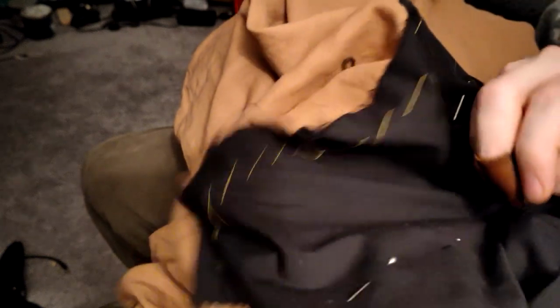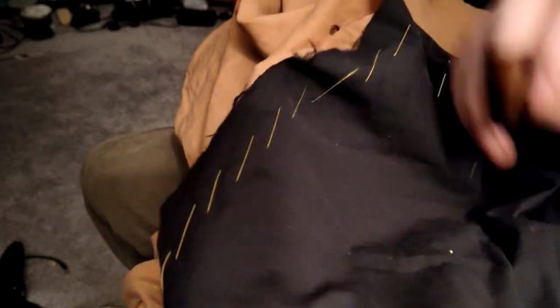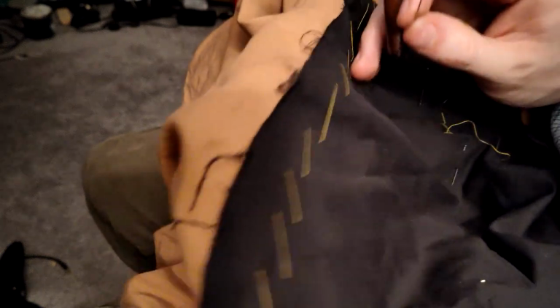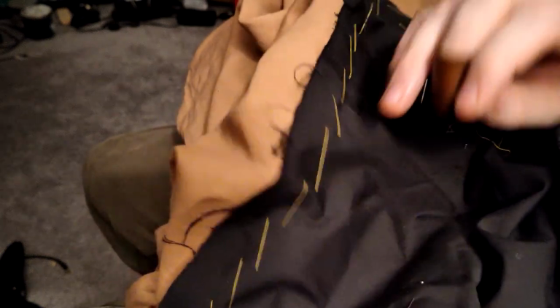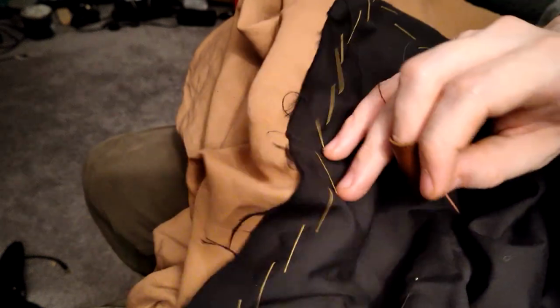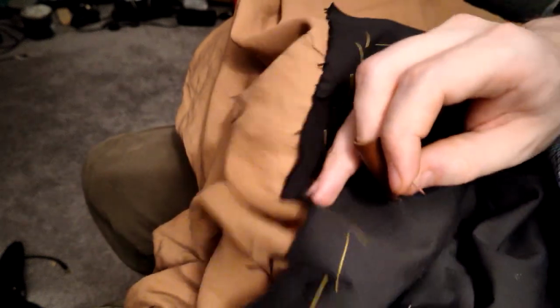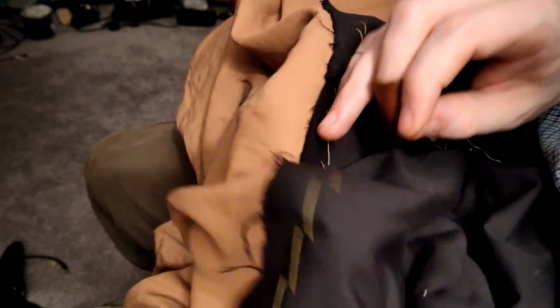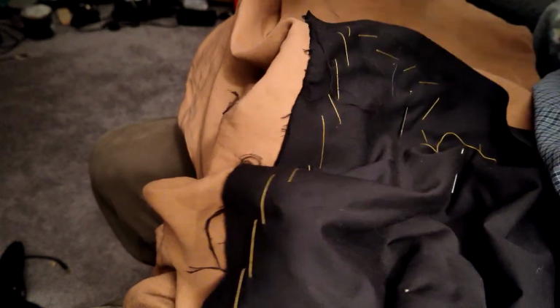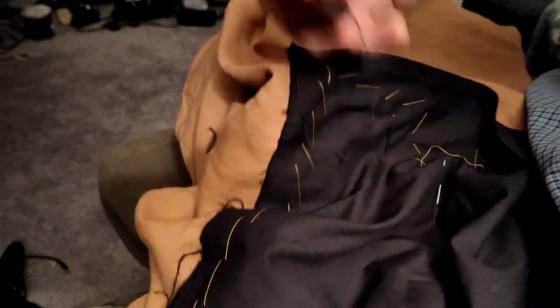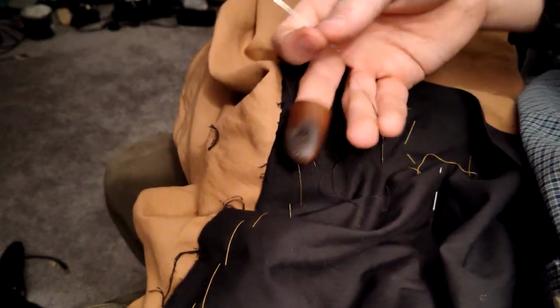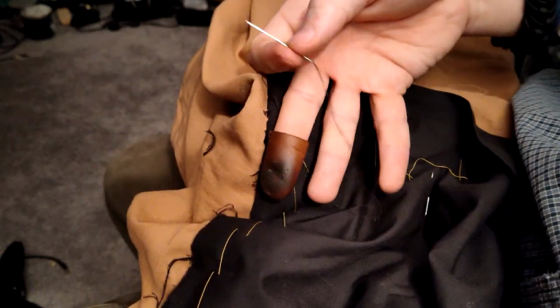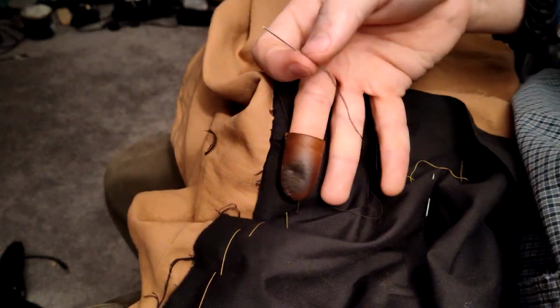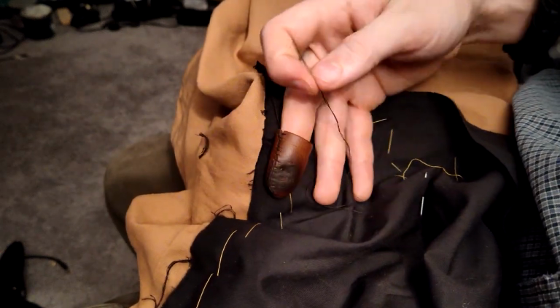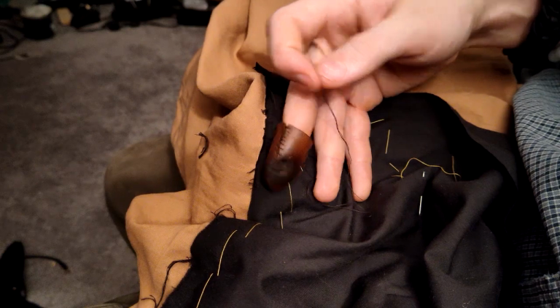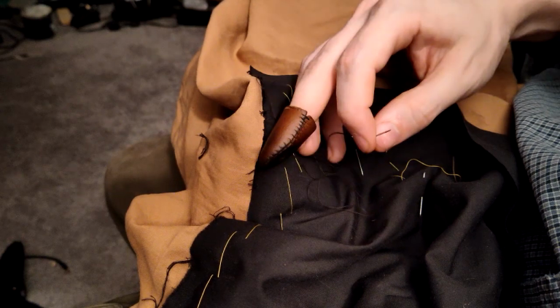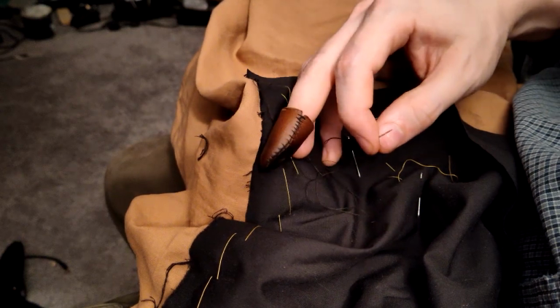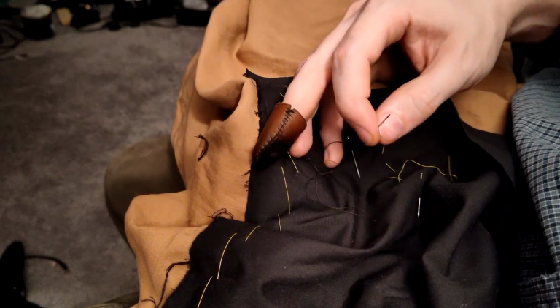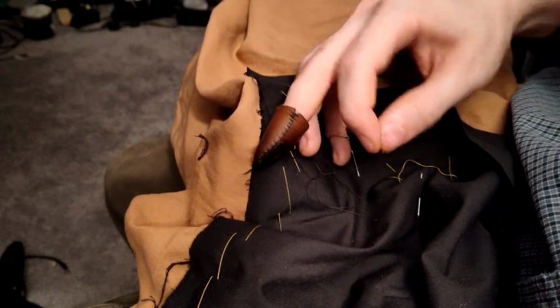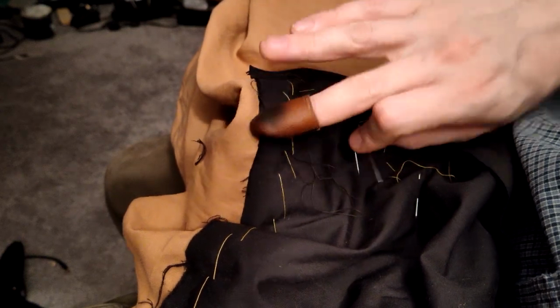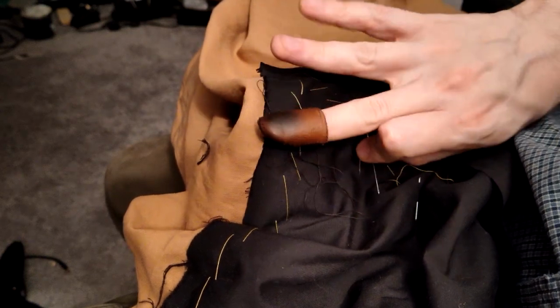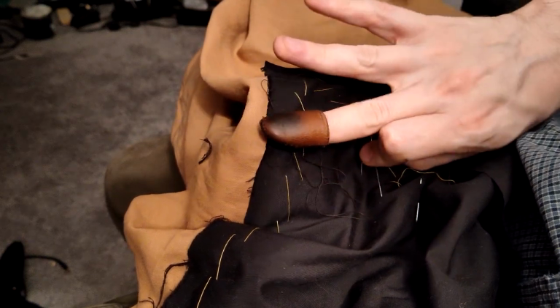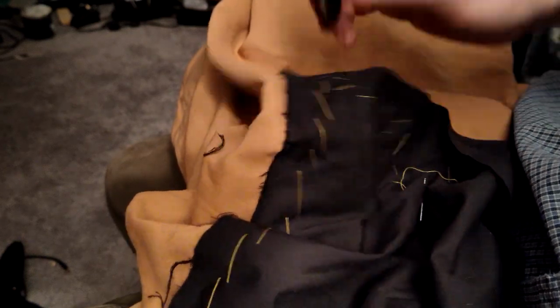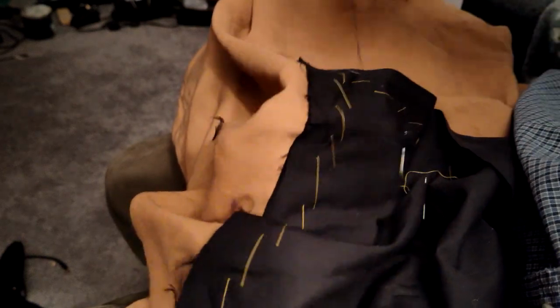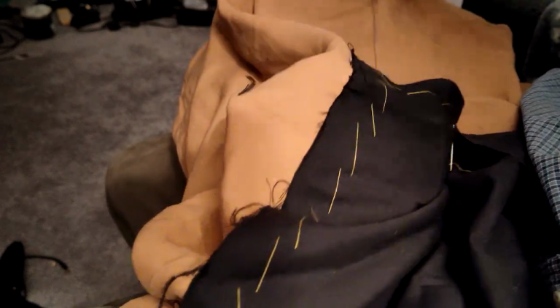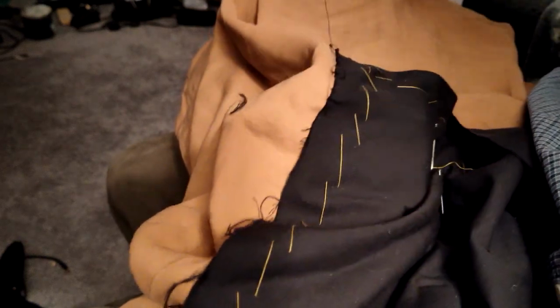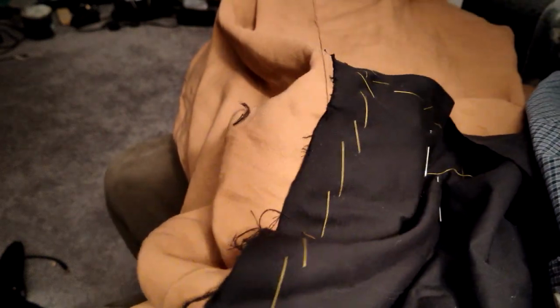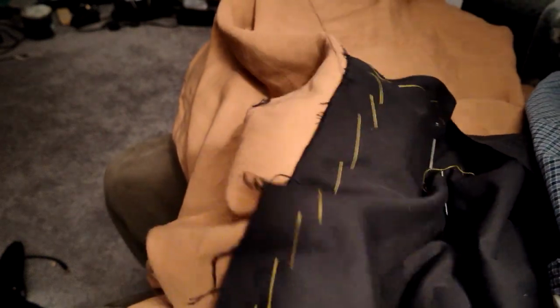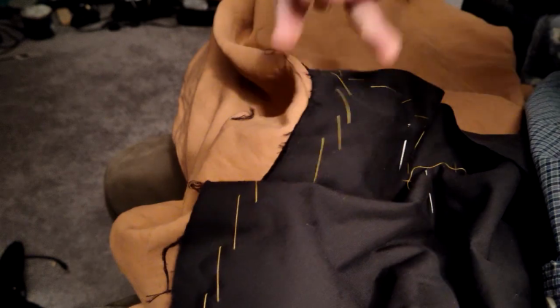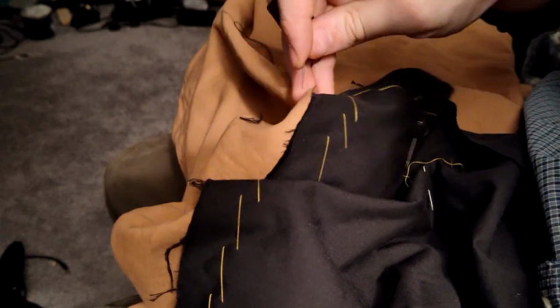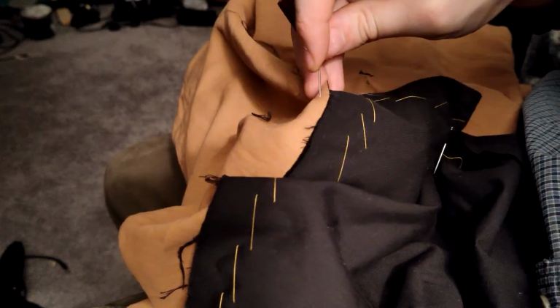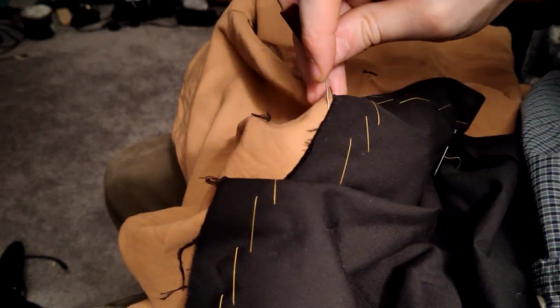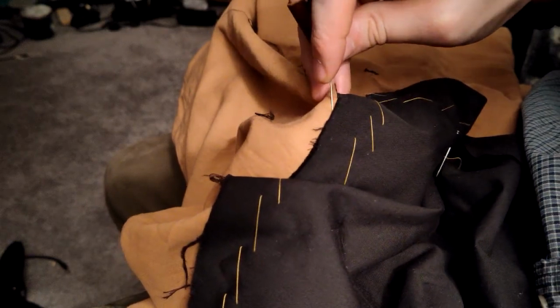I've been sewing for a while now, and after seeing it recommended from Bernadette Banner, I made myself a leather thimble that holds itself to my middle finger with no extra fuss. It improved my speed massively.